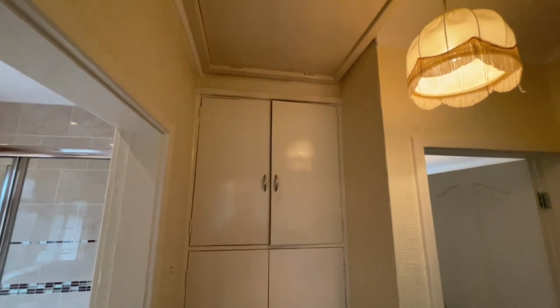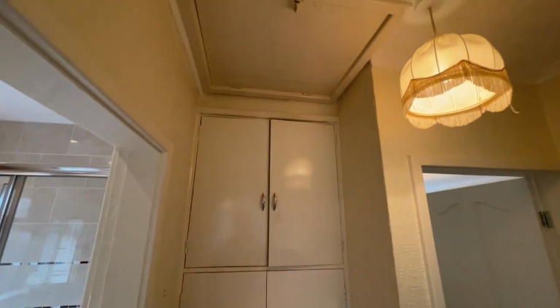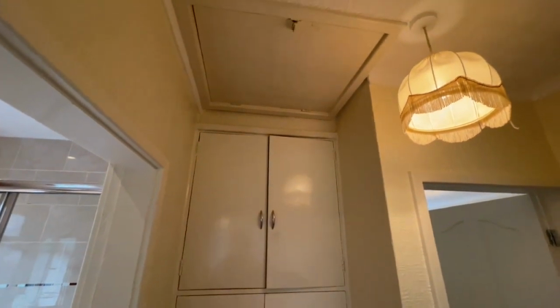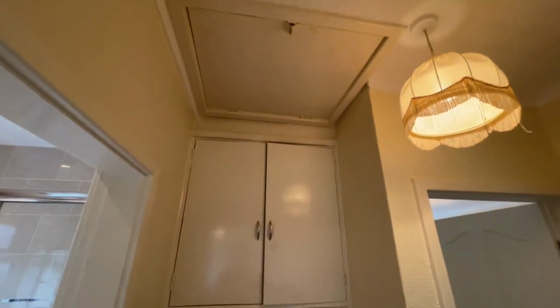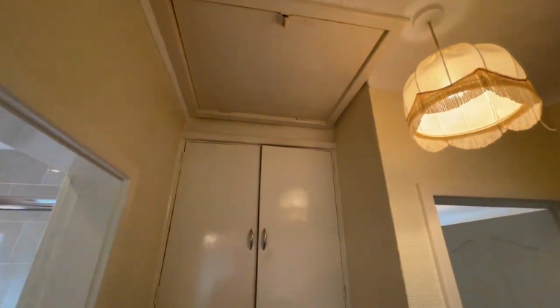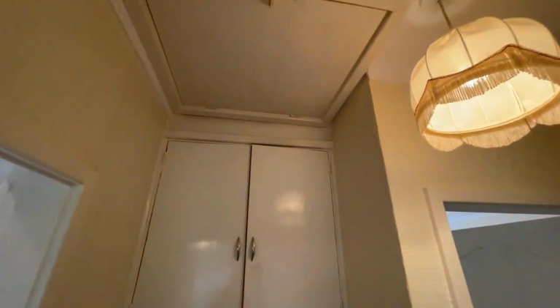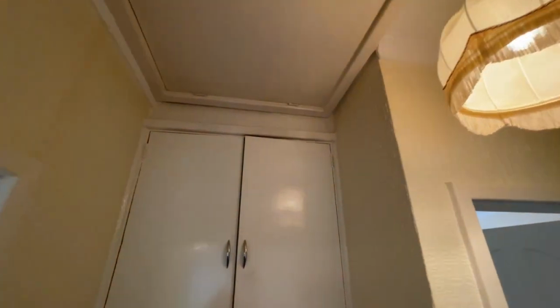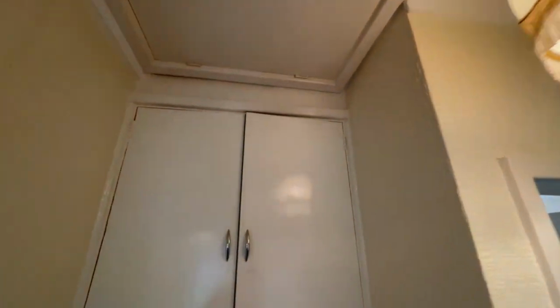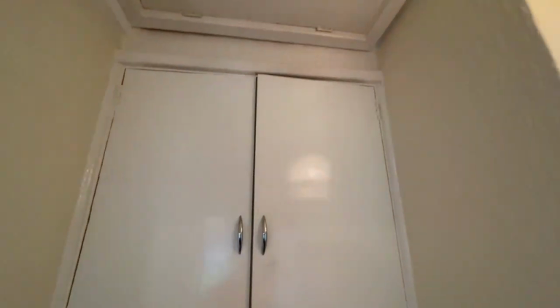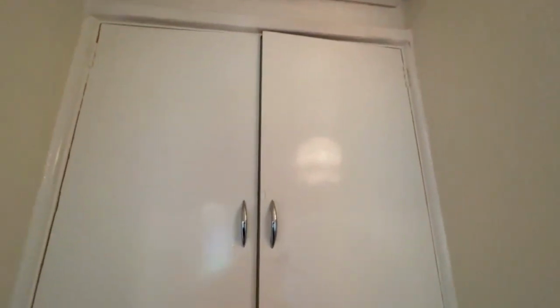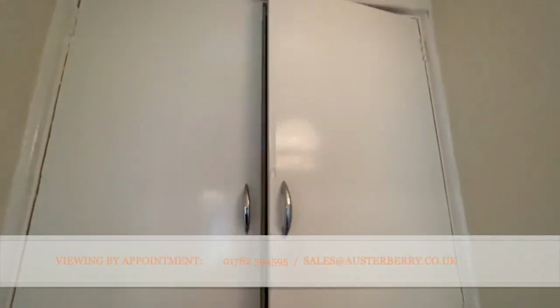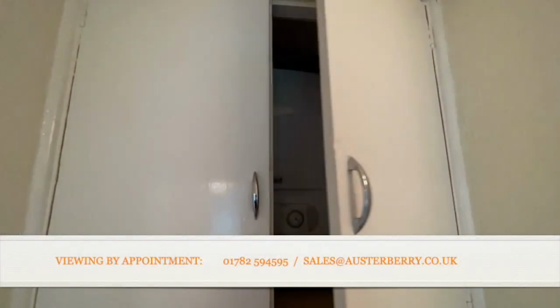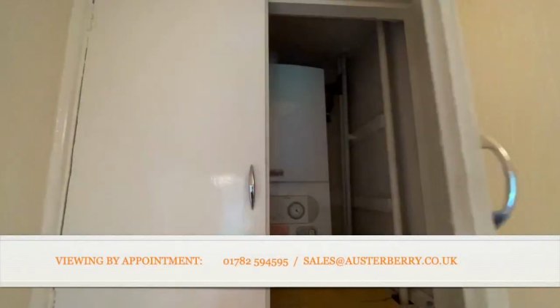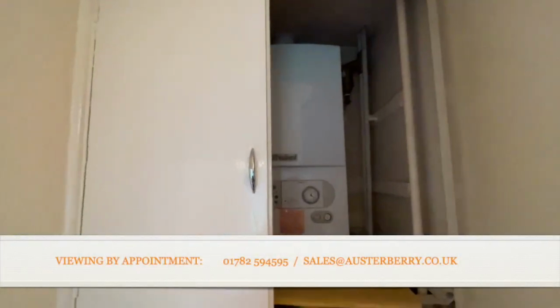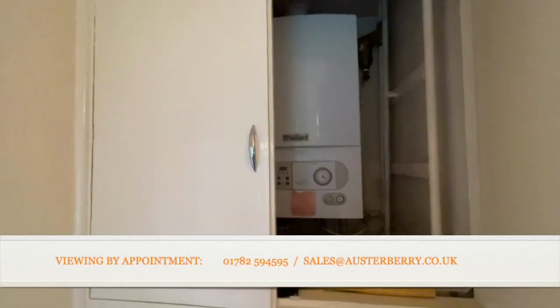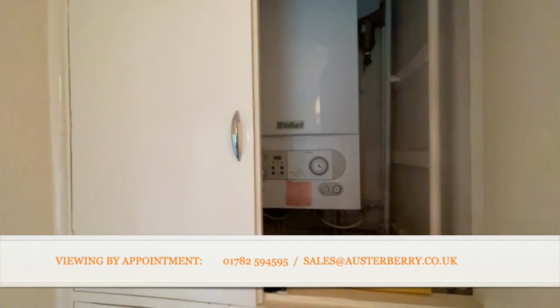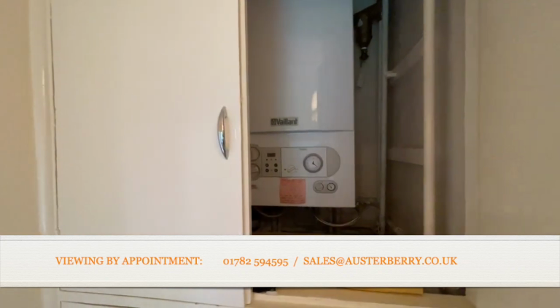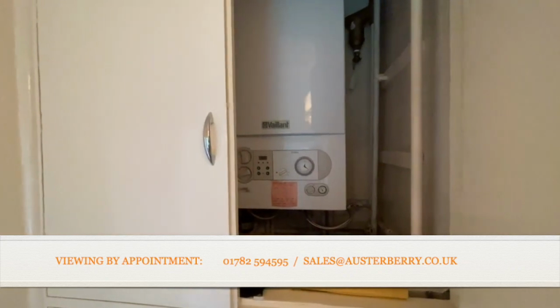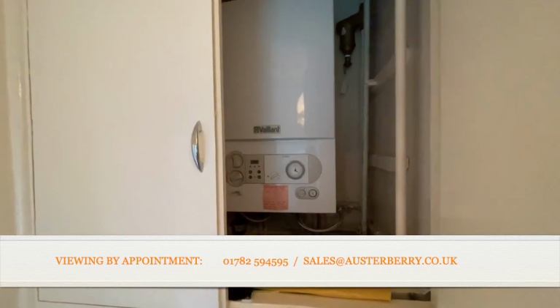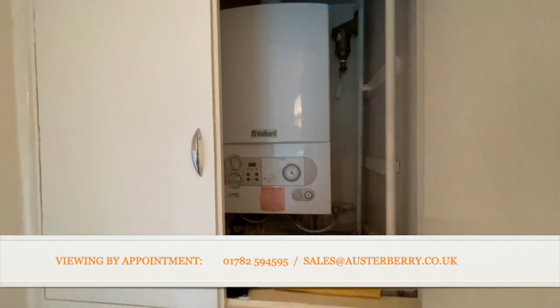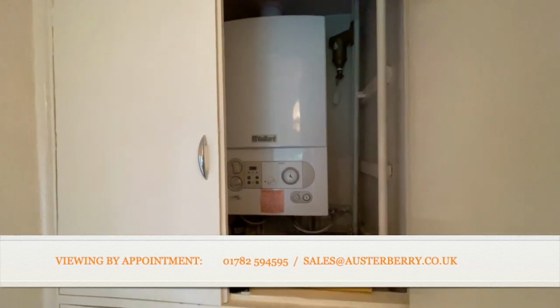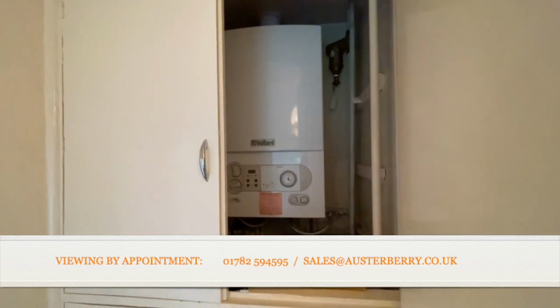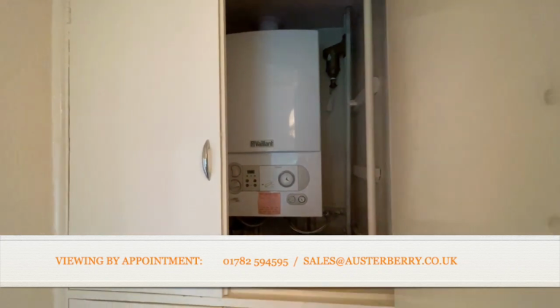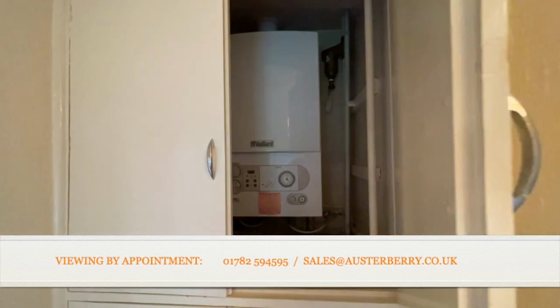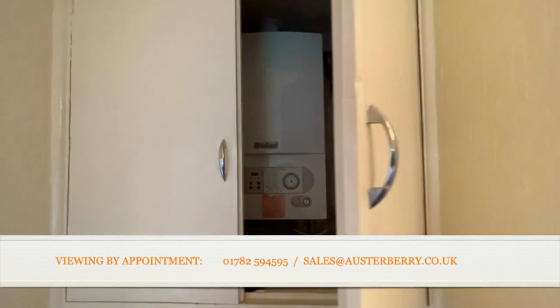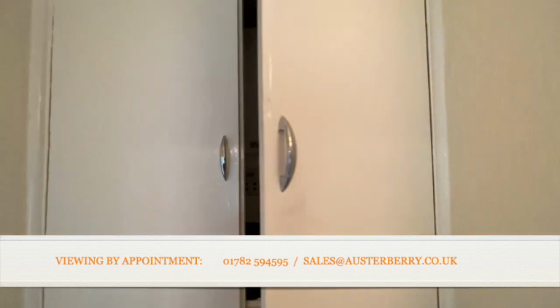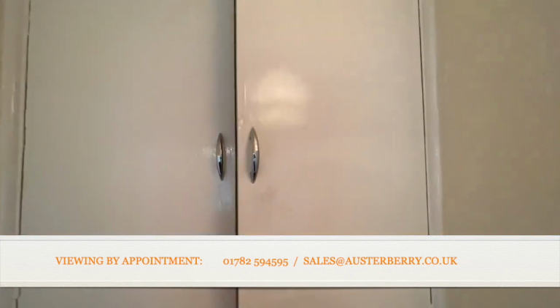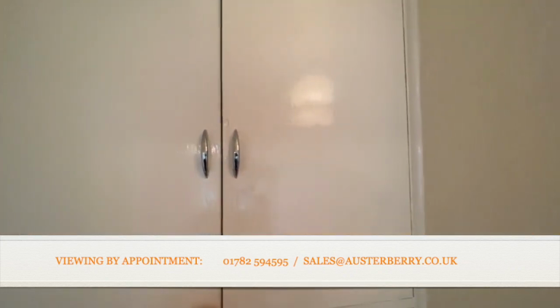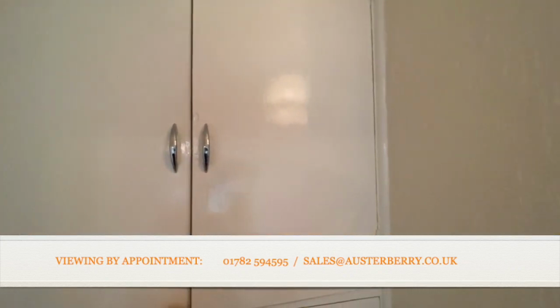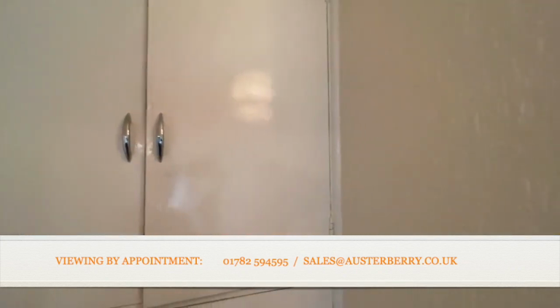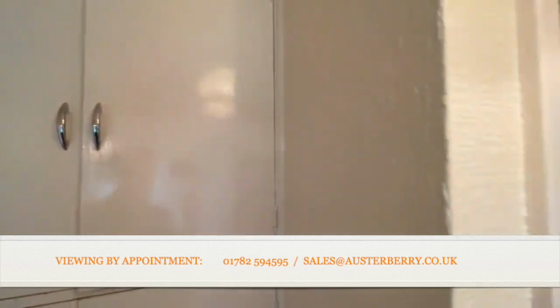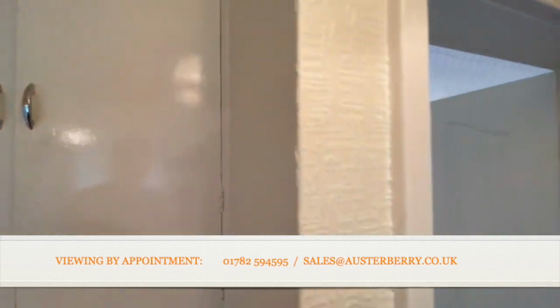Access to the loft from the middle hallway, and also you'll note in the airing cupboard this really good Vaillant combi boiler for central heating and hot water.